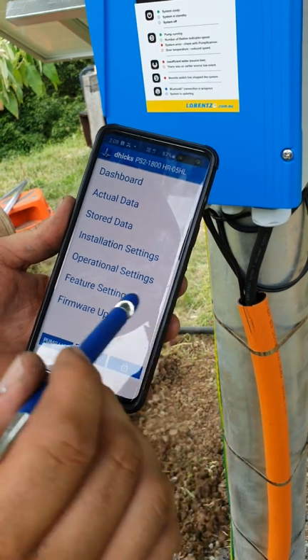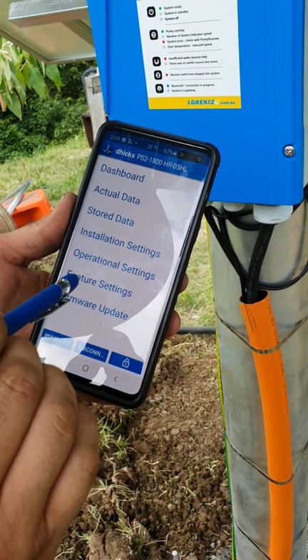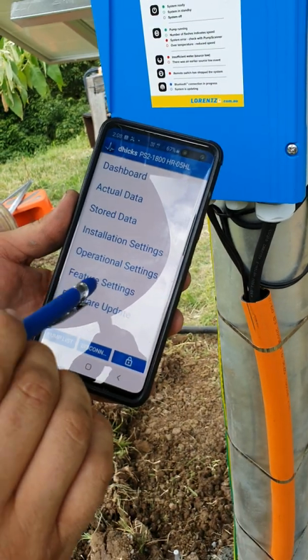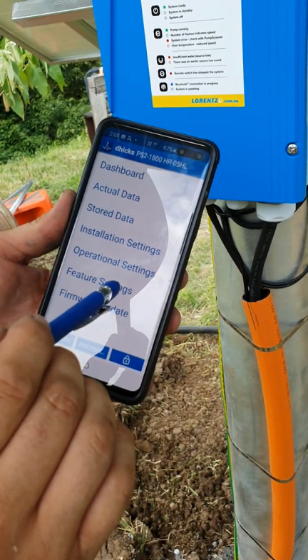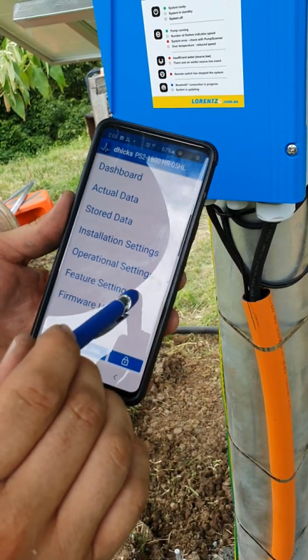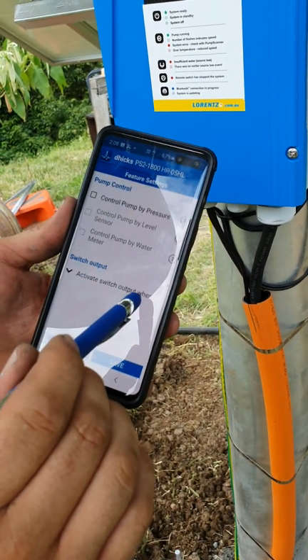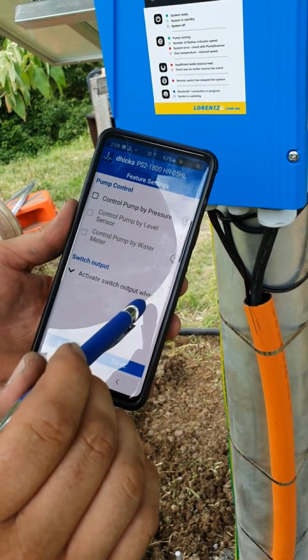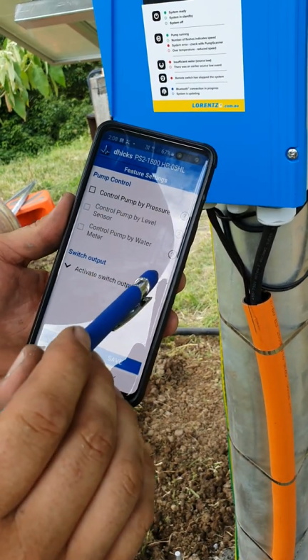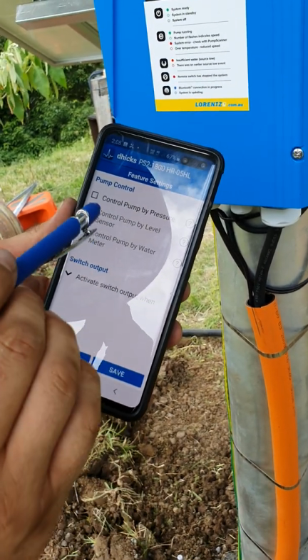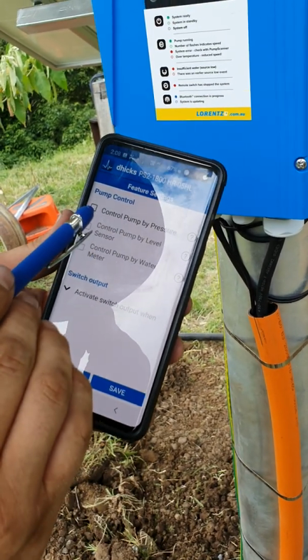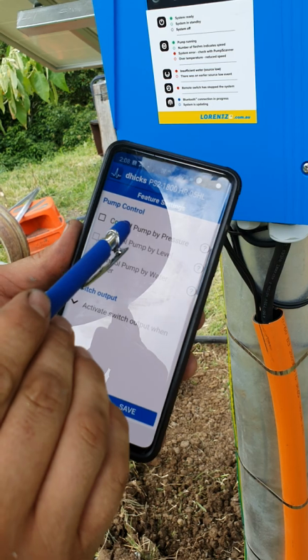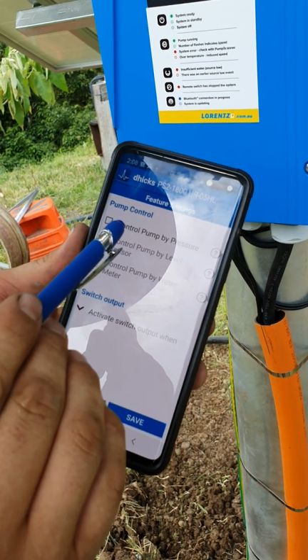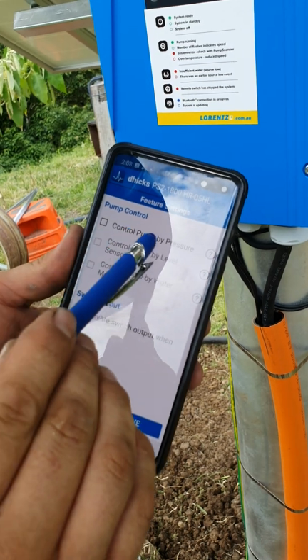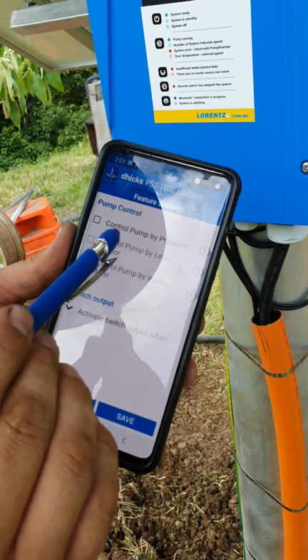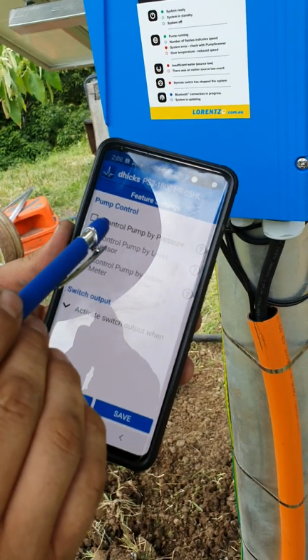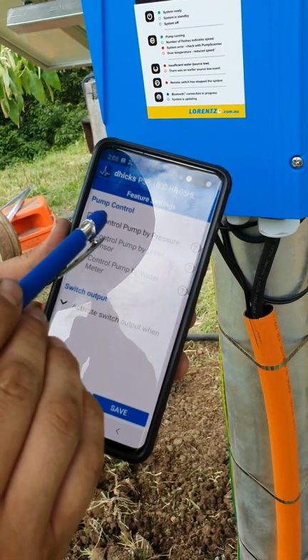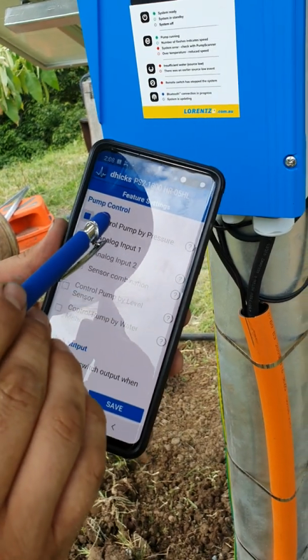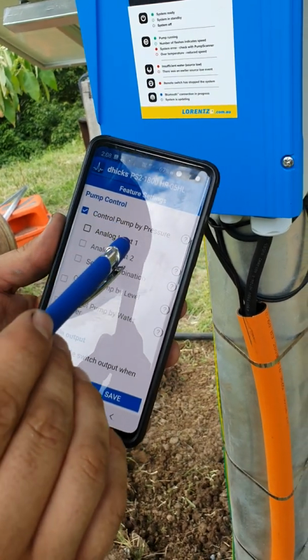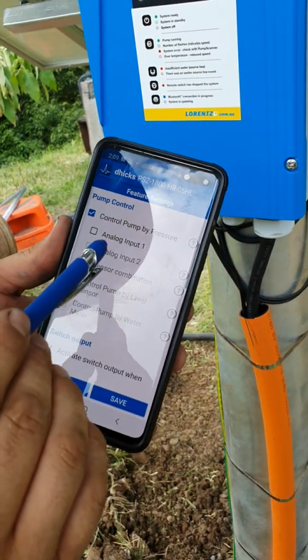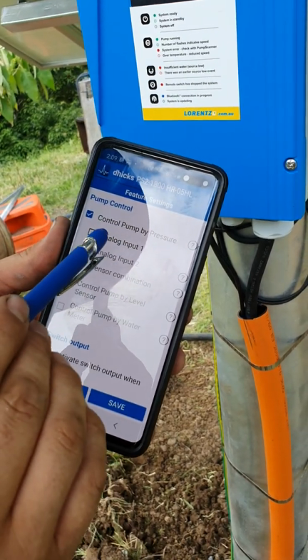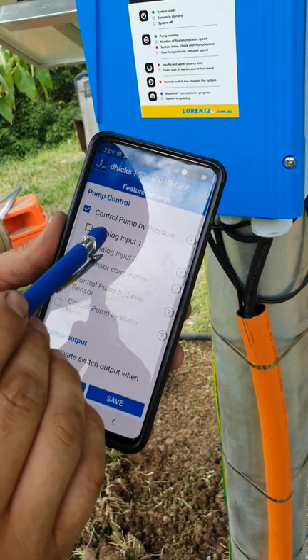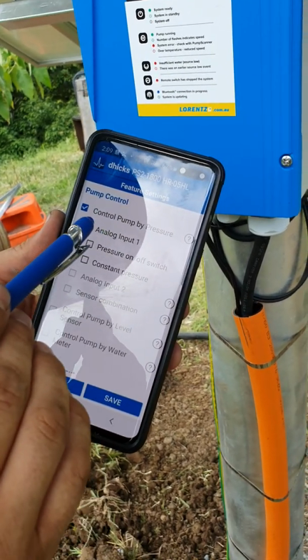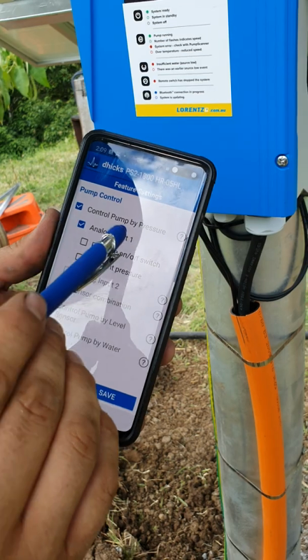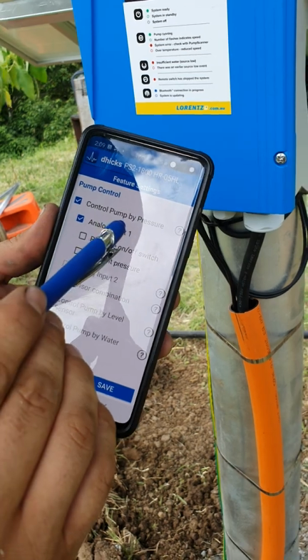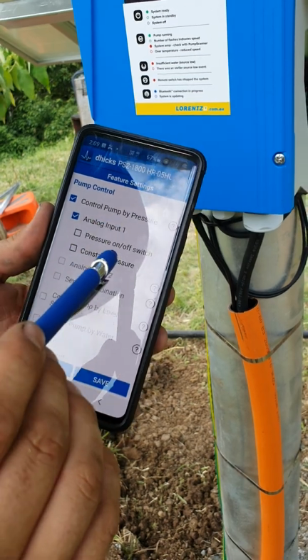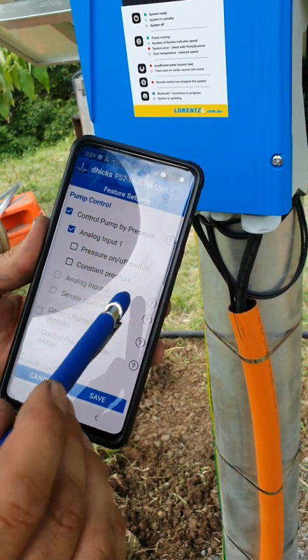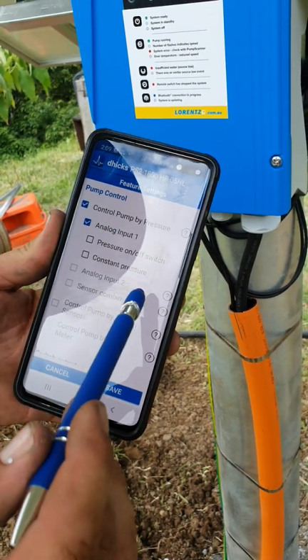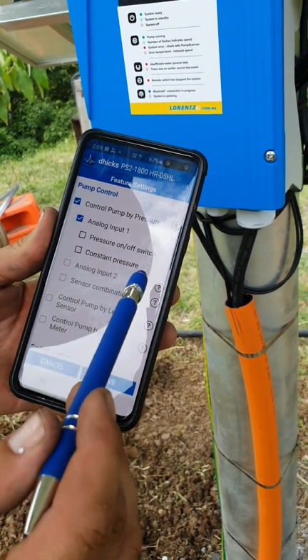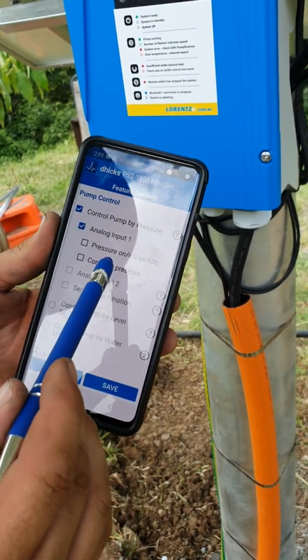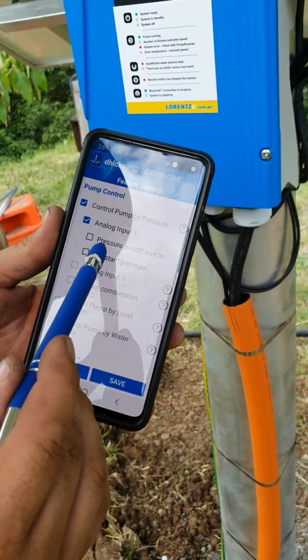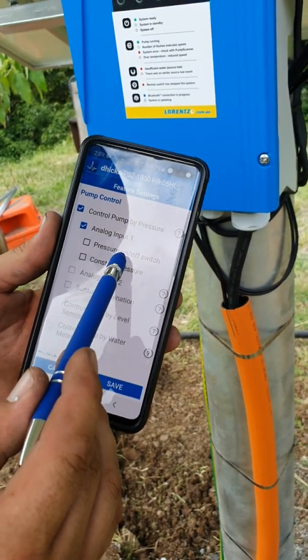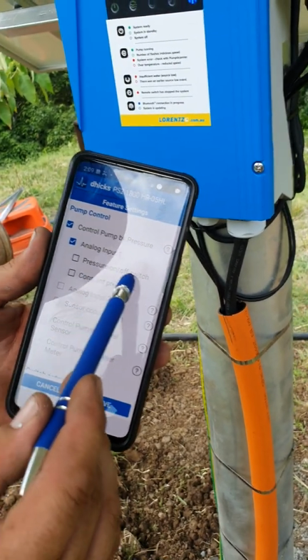Now go into feature settings. This option here lets us control the pump by pressure. Click on analog input 1 because that's what we wired it up to.